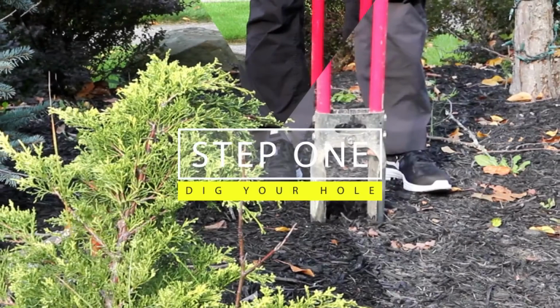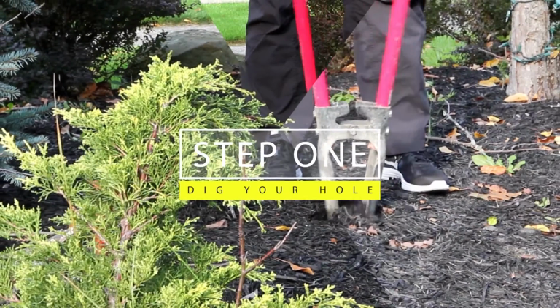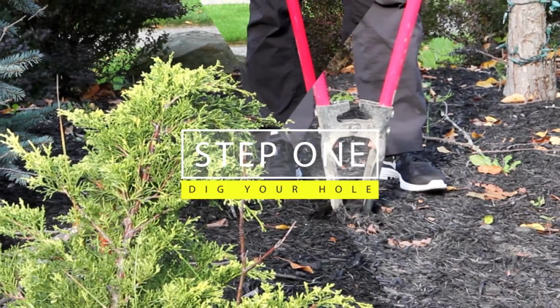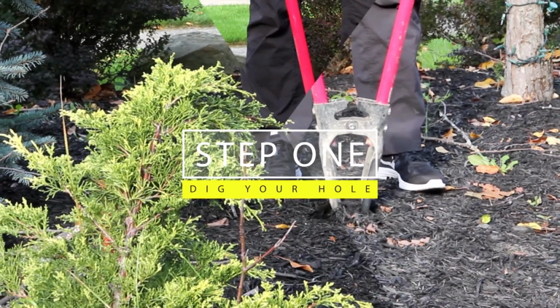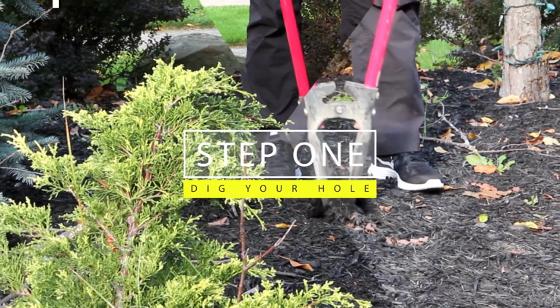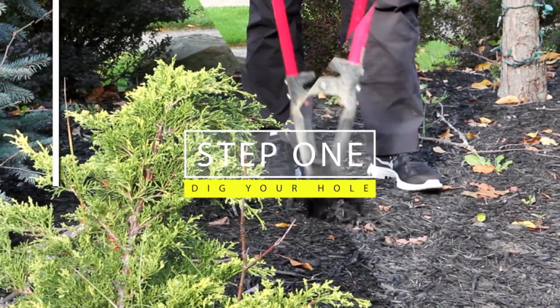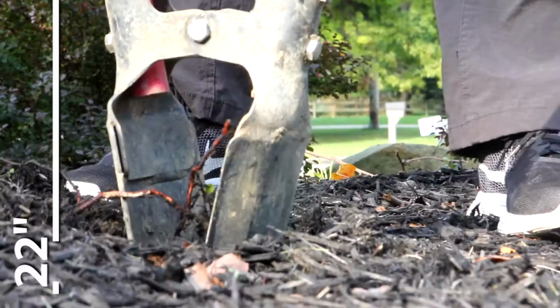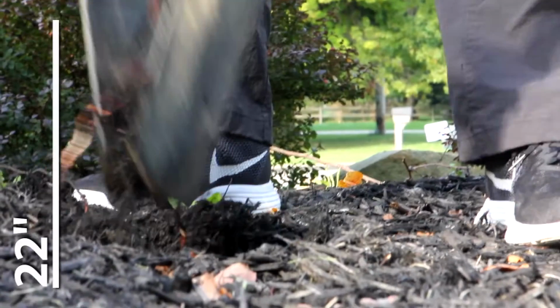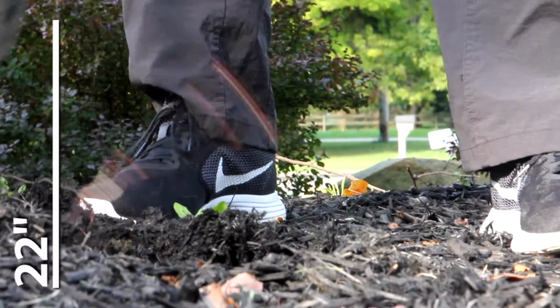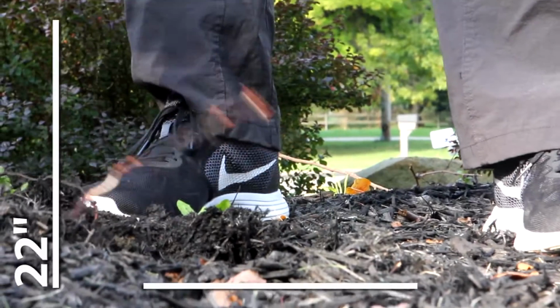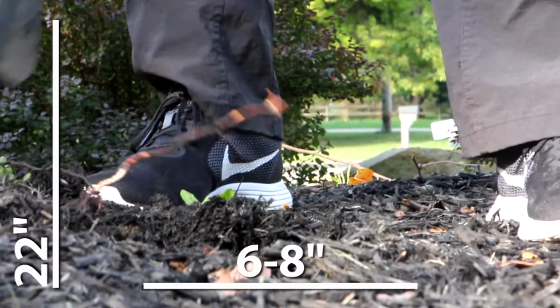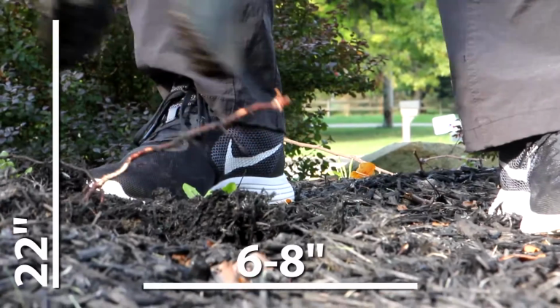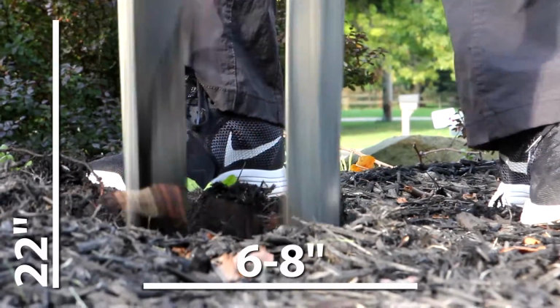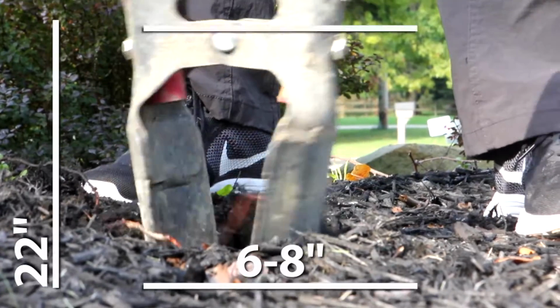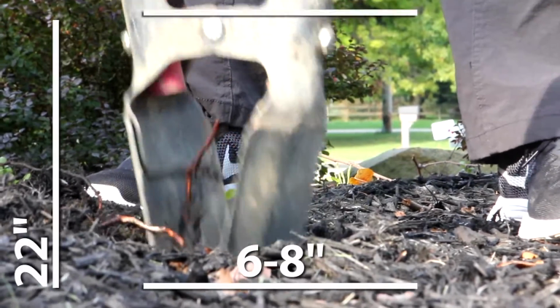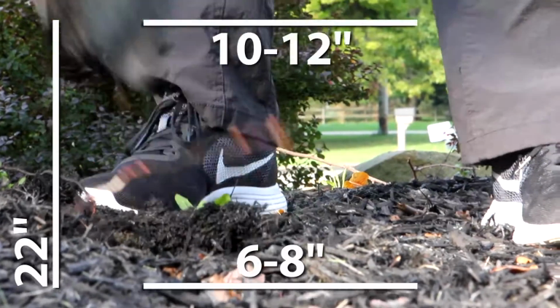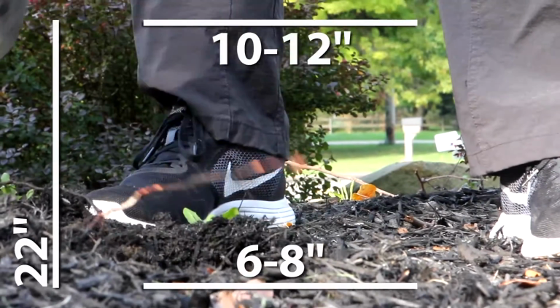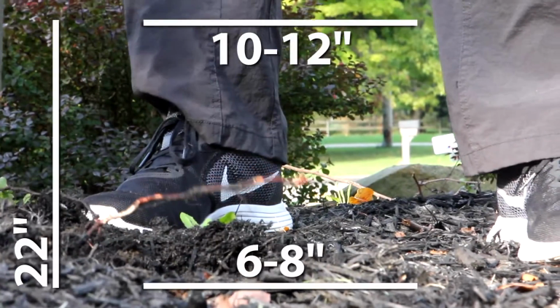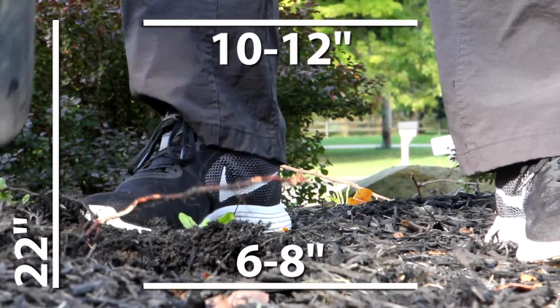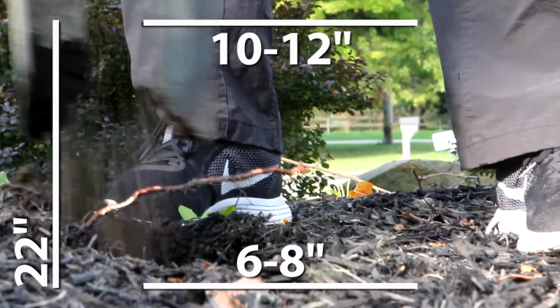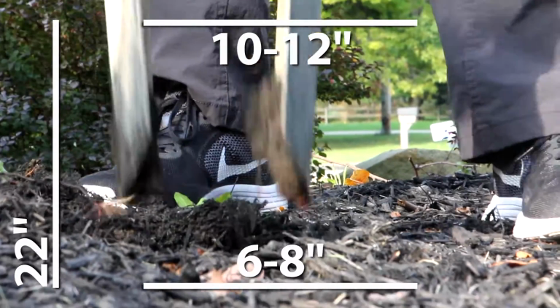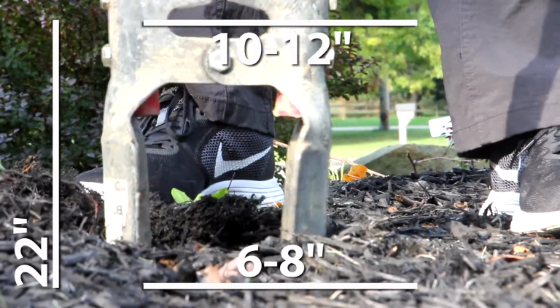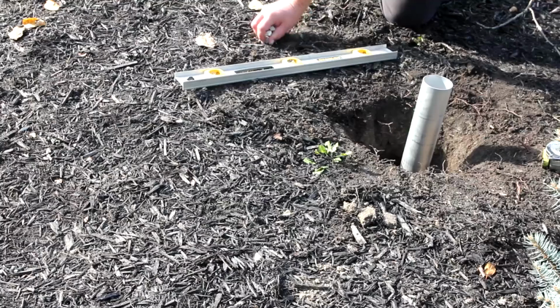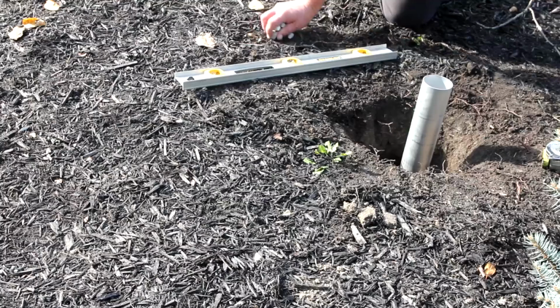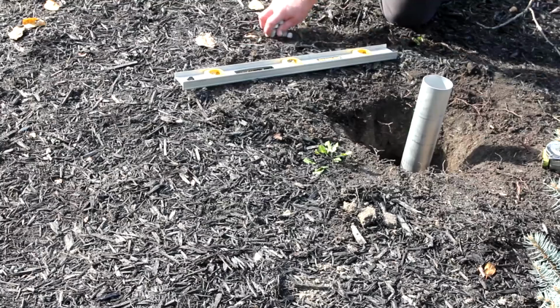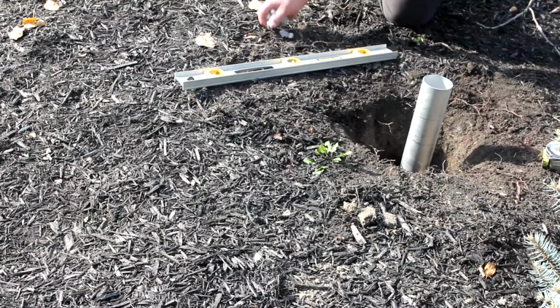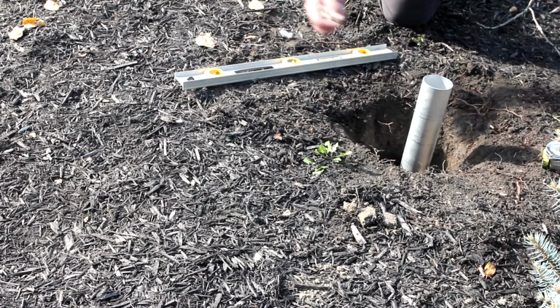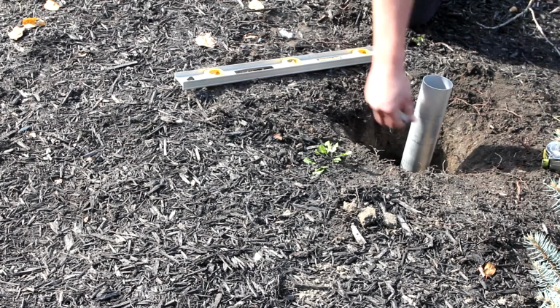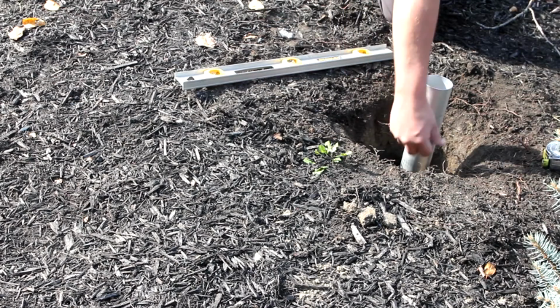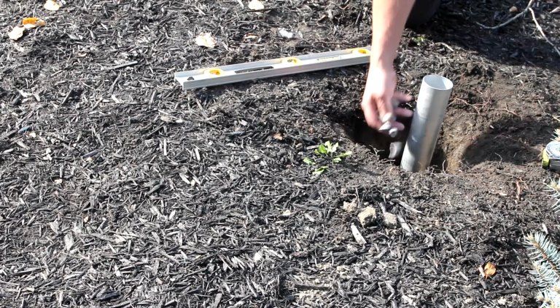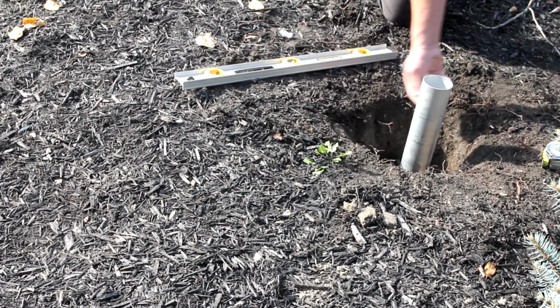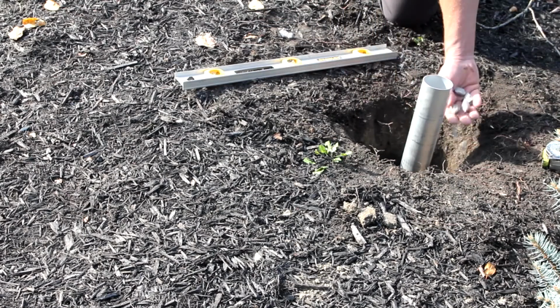The first step: dig a hole 22 inches deep, 6 to 8 inches at the bottom and 10 to 12 inches across the top. Put a handful of gravel at the bottom of the hole to allow for drainage.